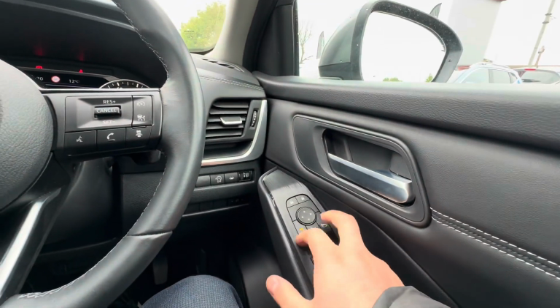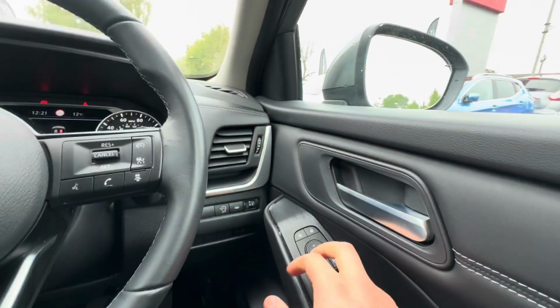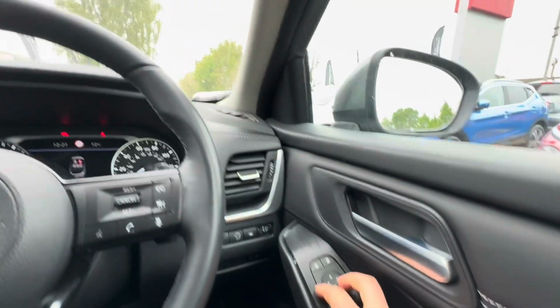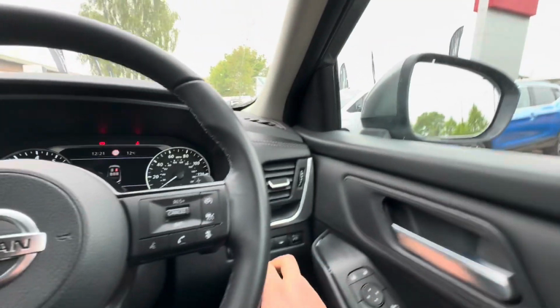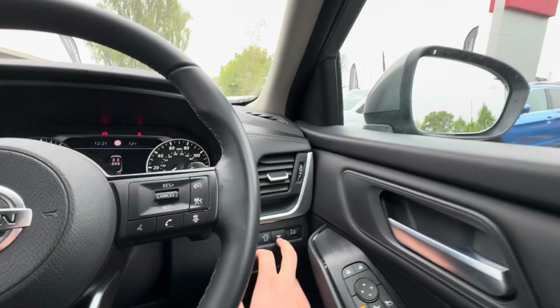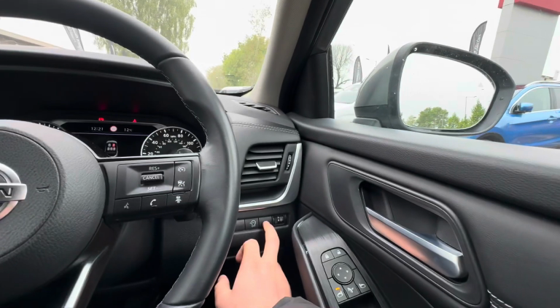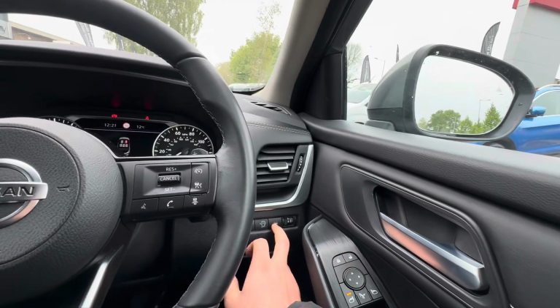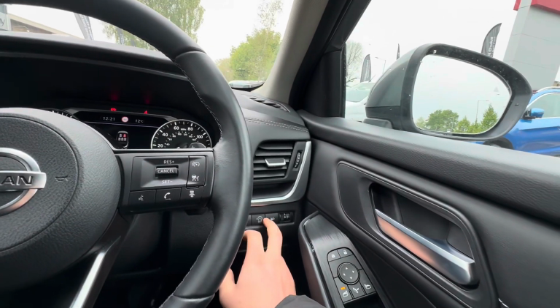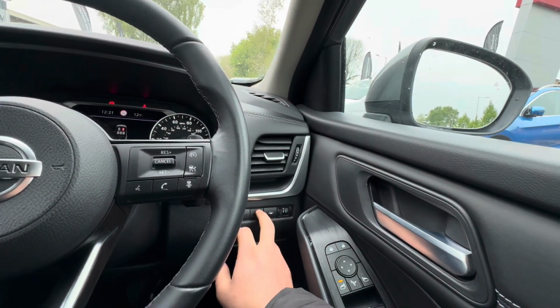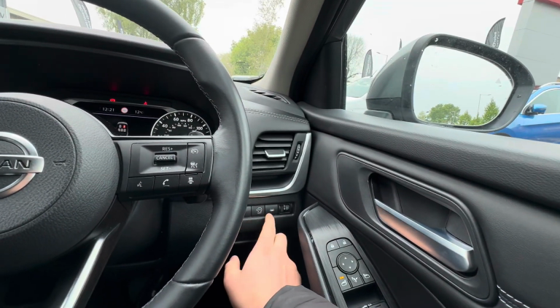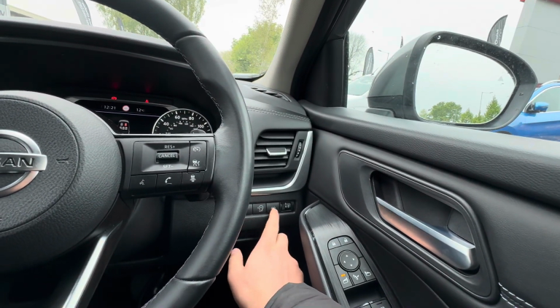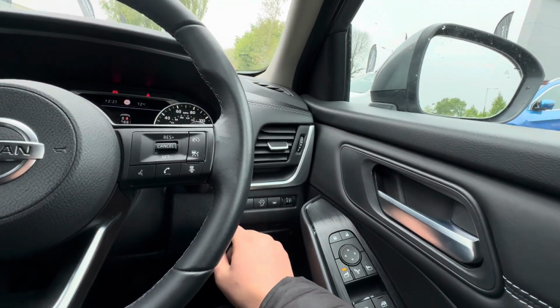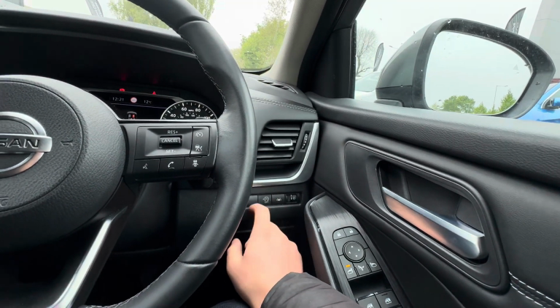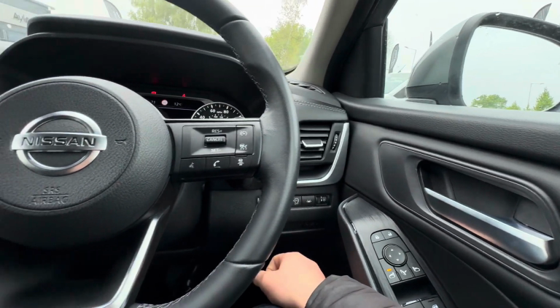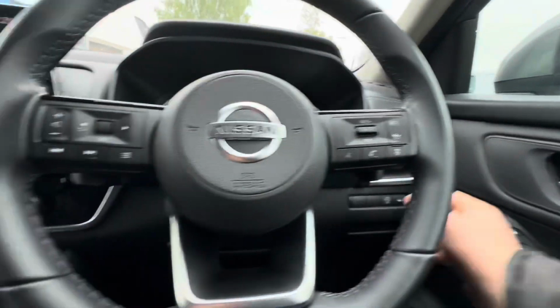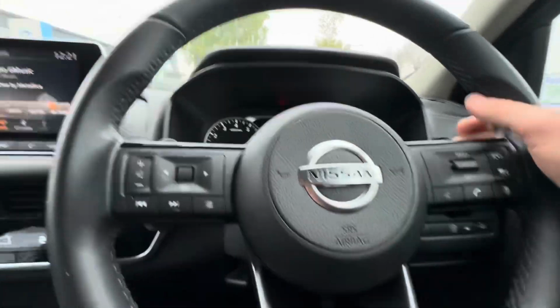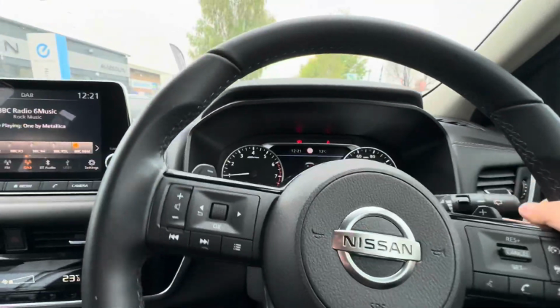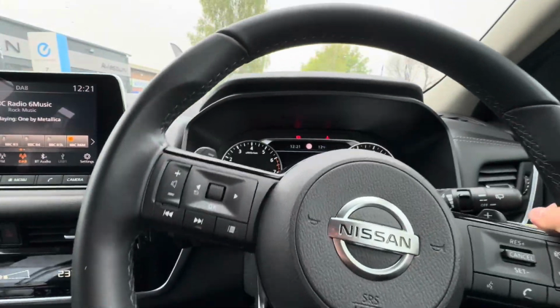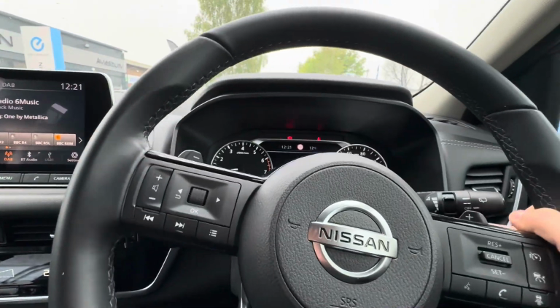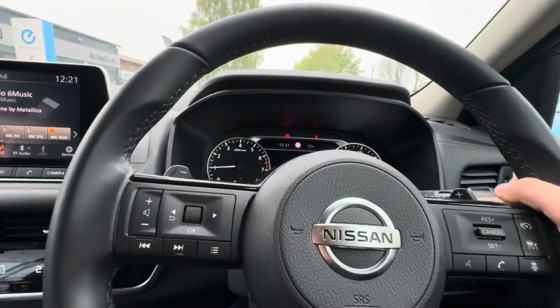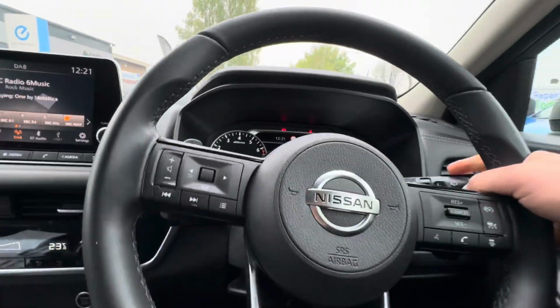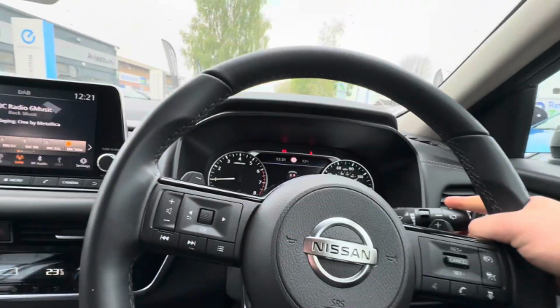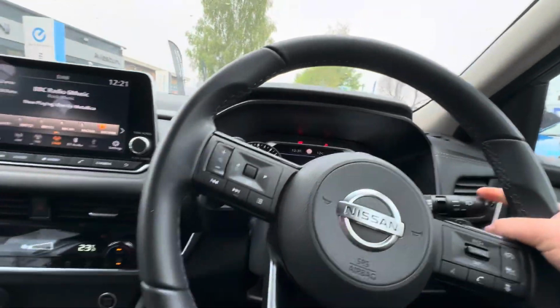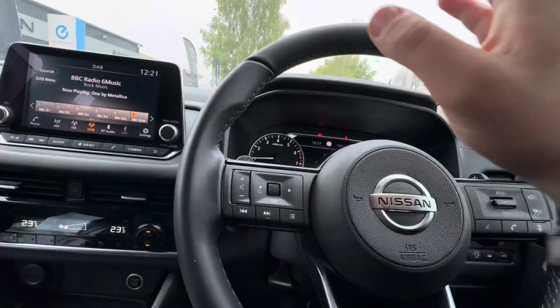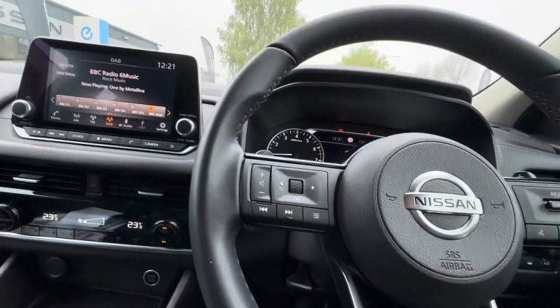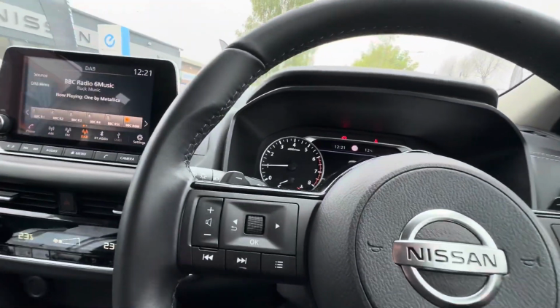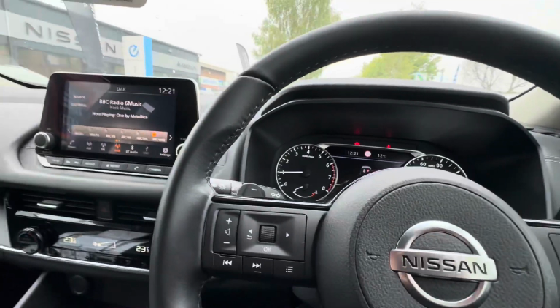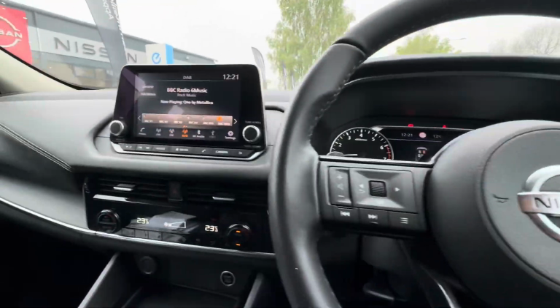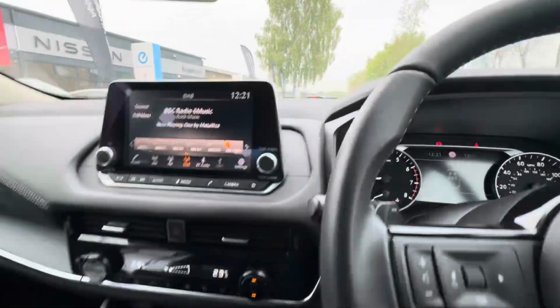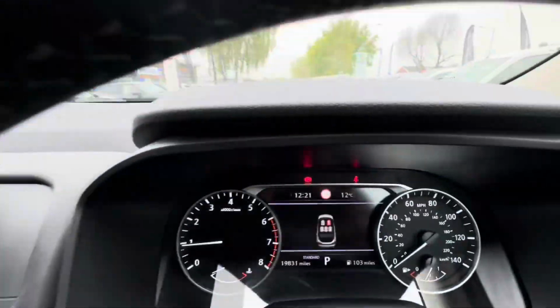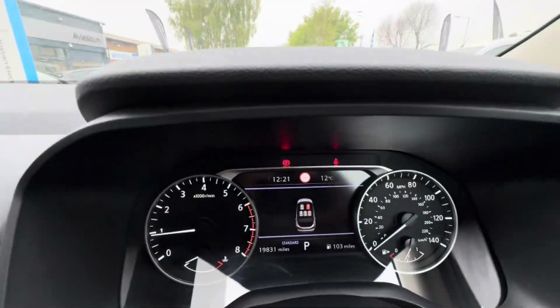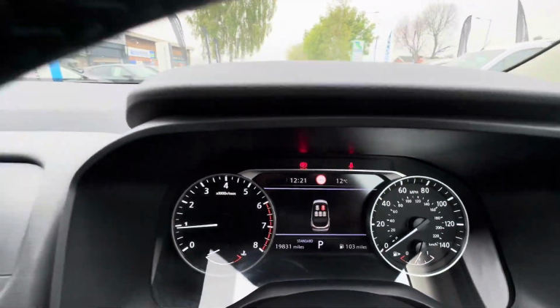The wing mirrors are controlled electronically and they're heated too. Blind spot intervention as I said, and you've also got lane departure warnings here, stop-start control, flappy paddles for the gearbox, automatic wipers, automatic lights, and speed sign recognition as well.